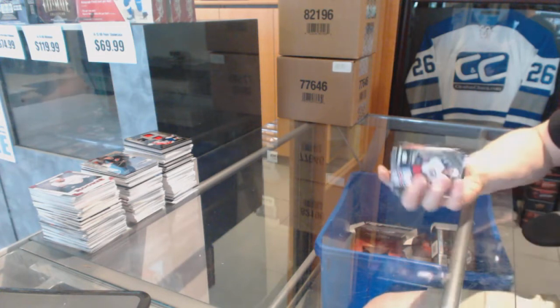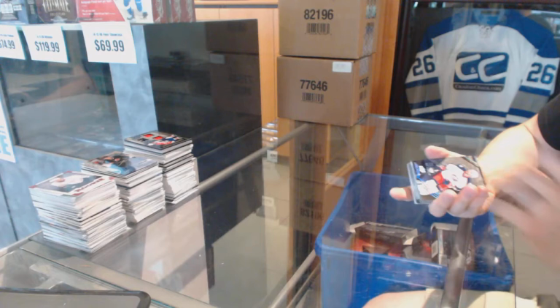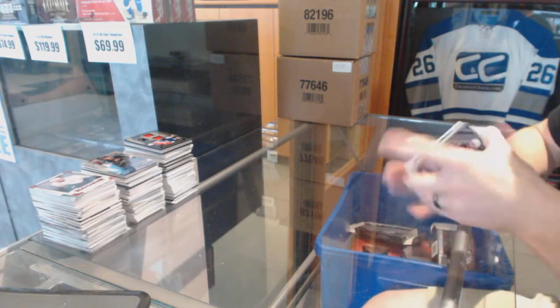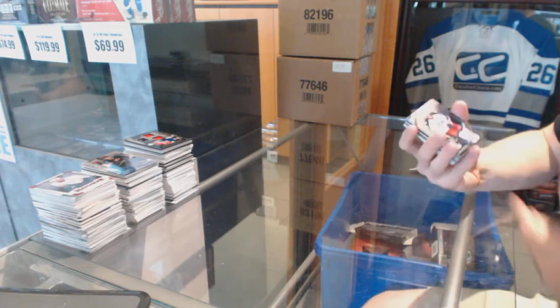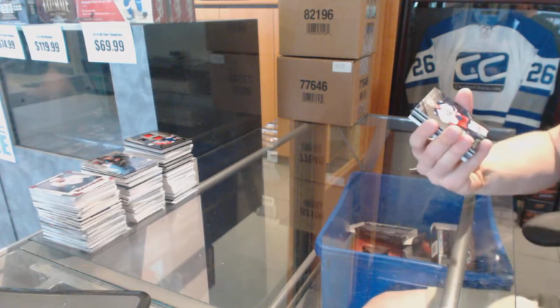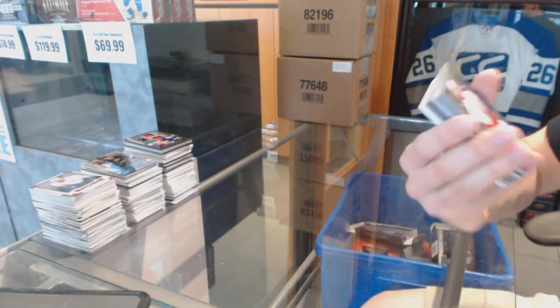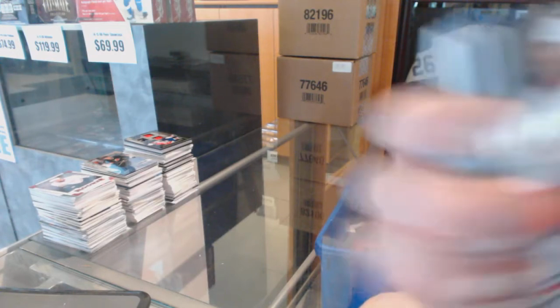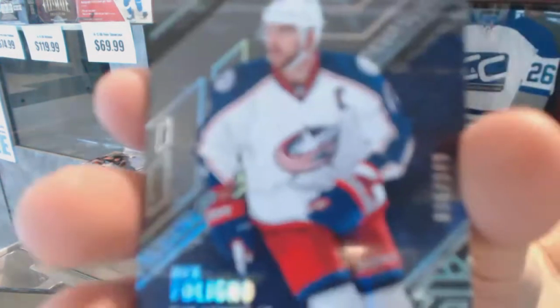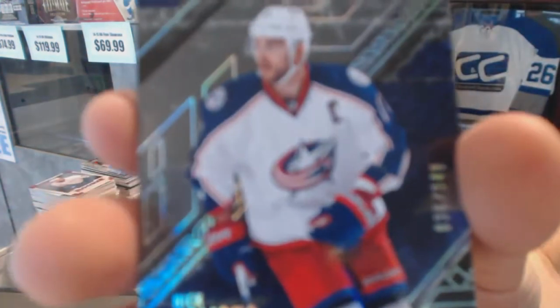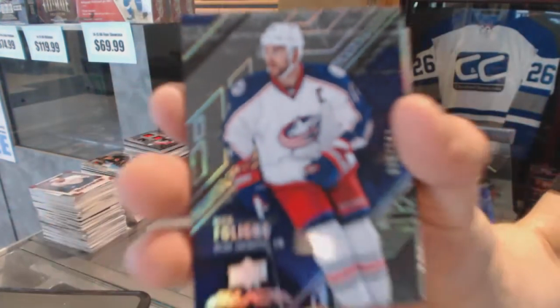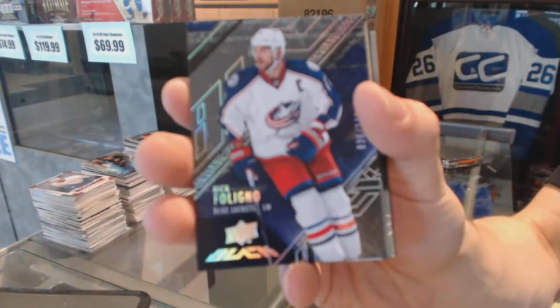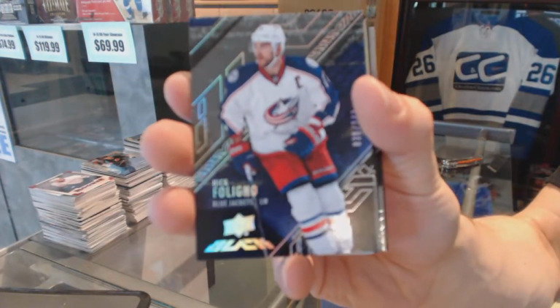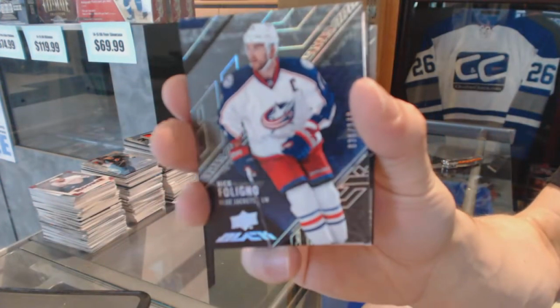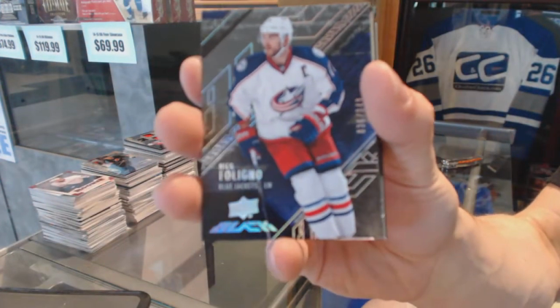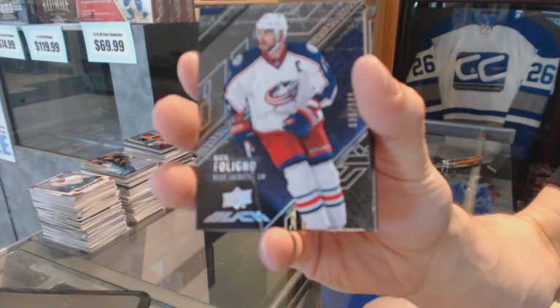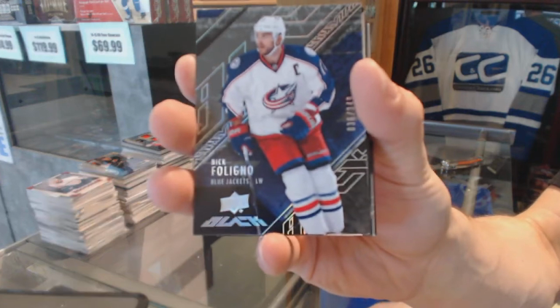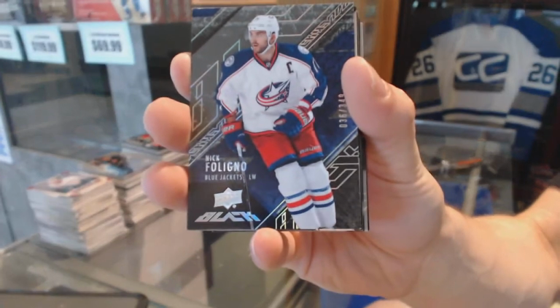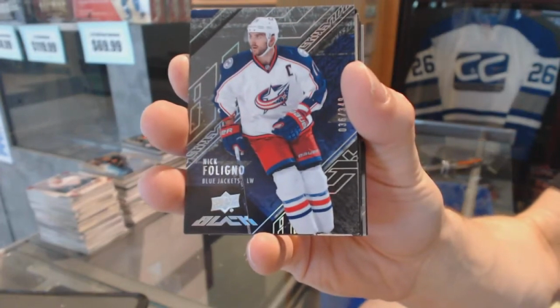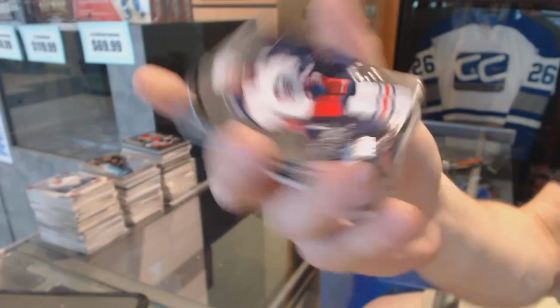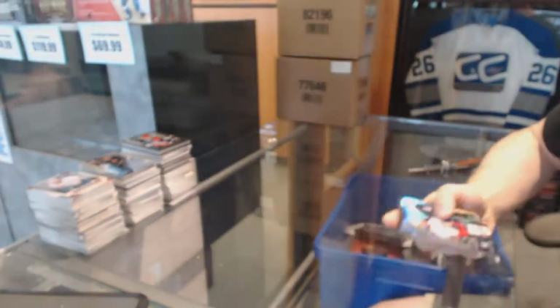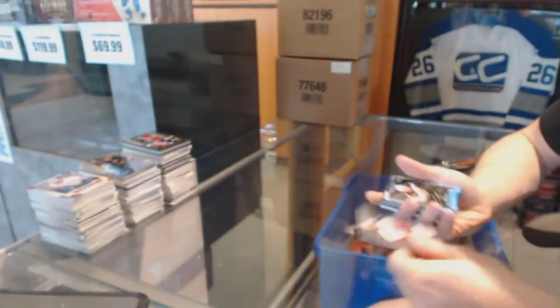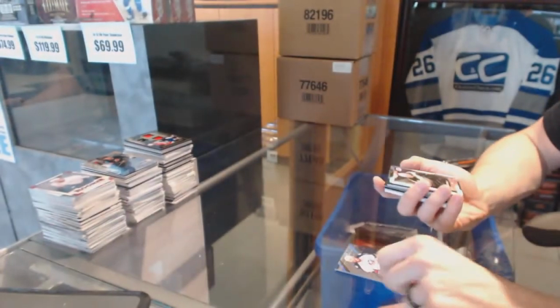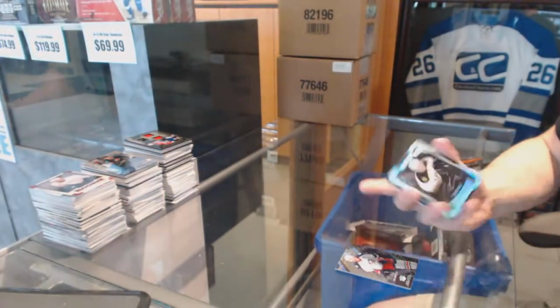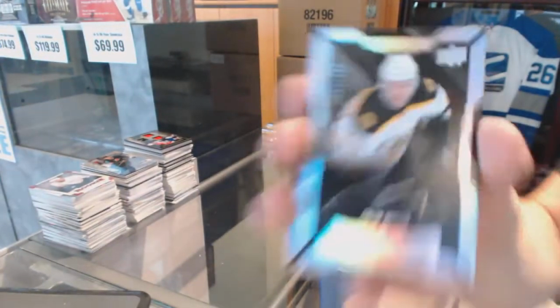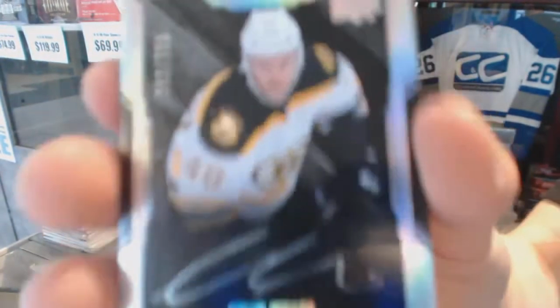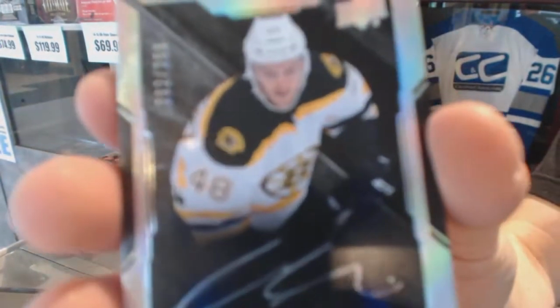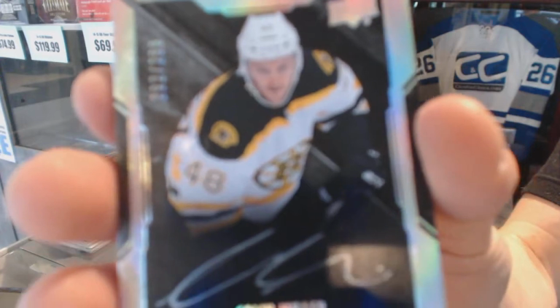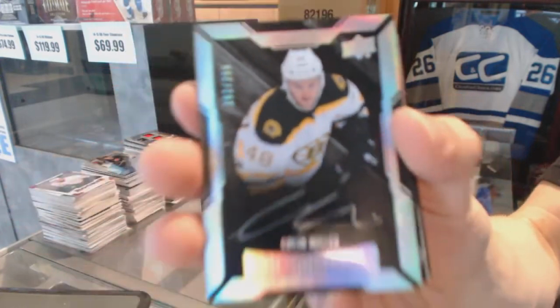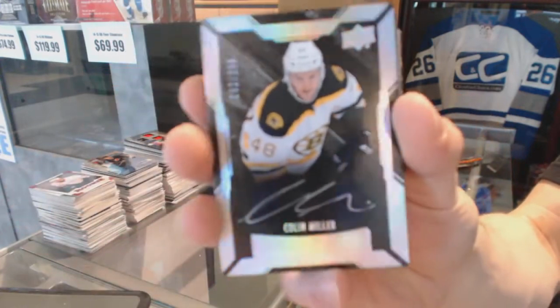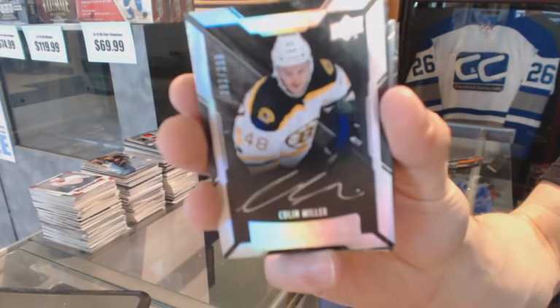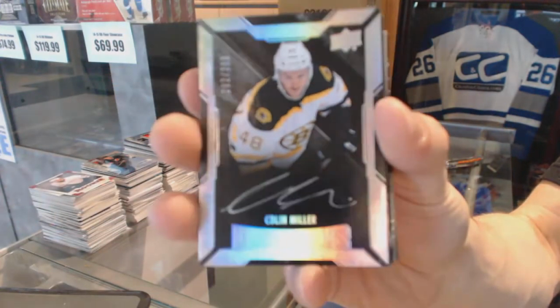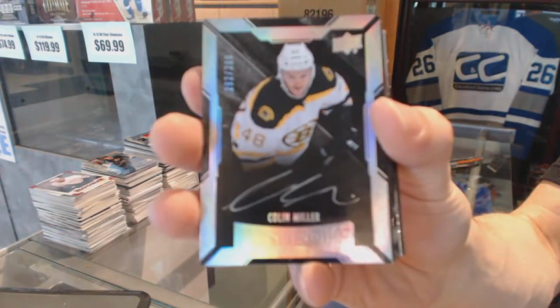Alright, base card number 349 for the Columbus Blue Jackets, Nick Foligno. Lustrous rookie auto numbered to 299 for the Boston Bruins, Colin Miller.